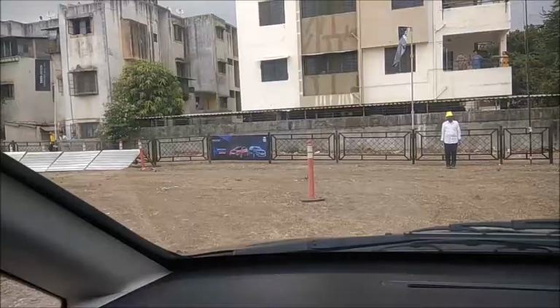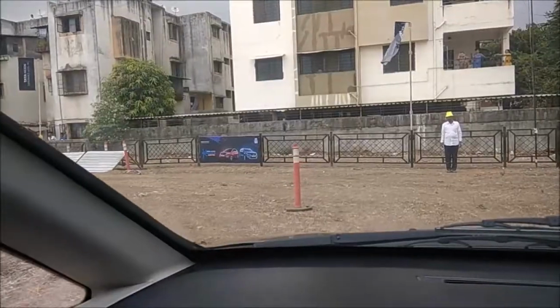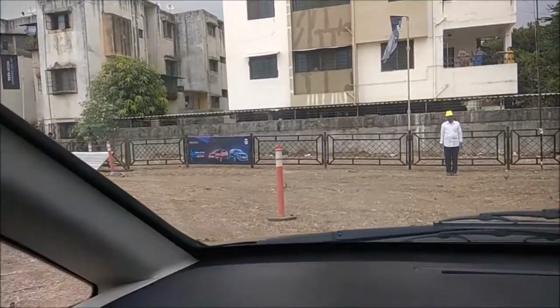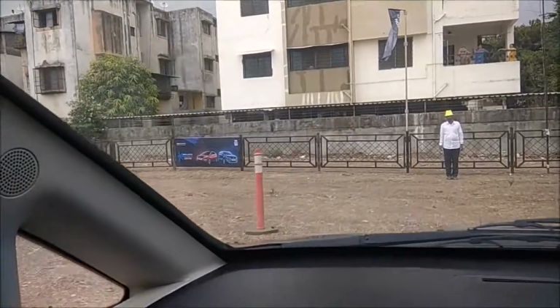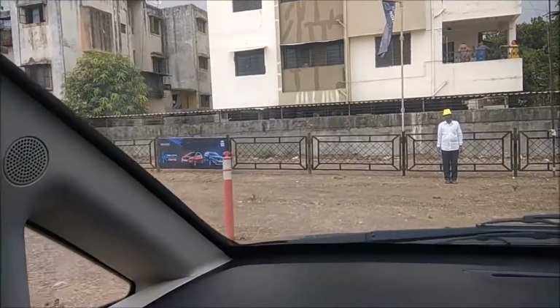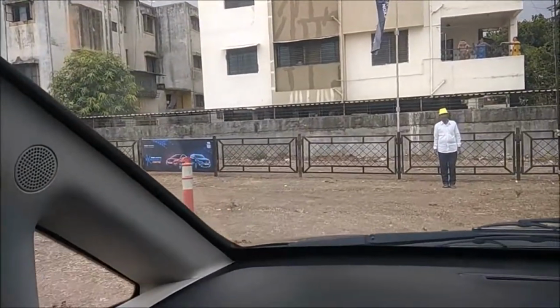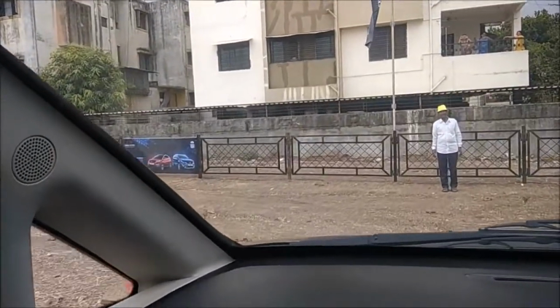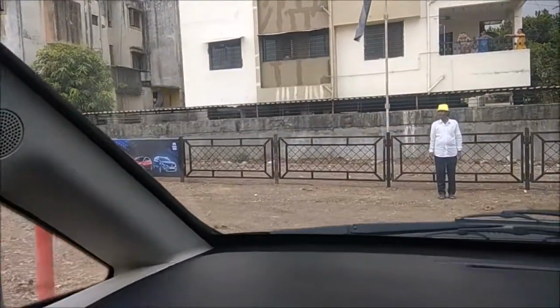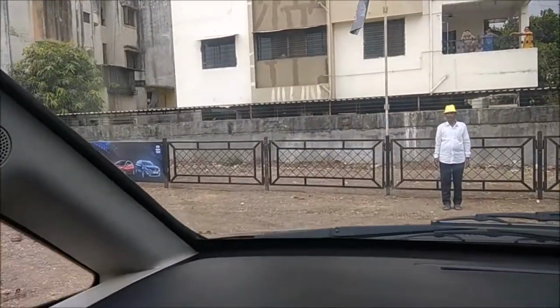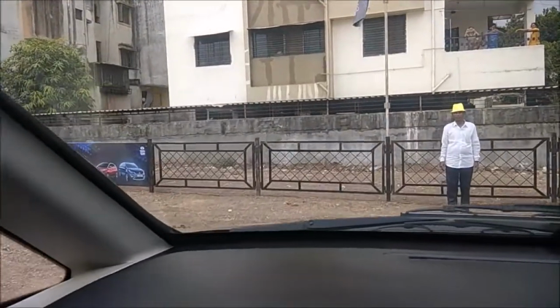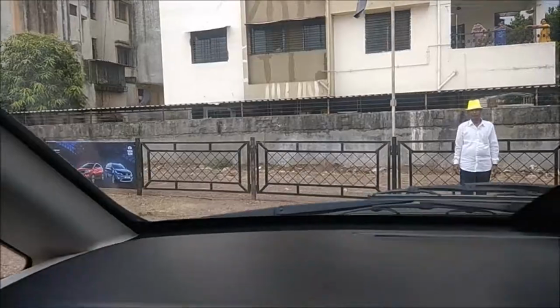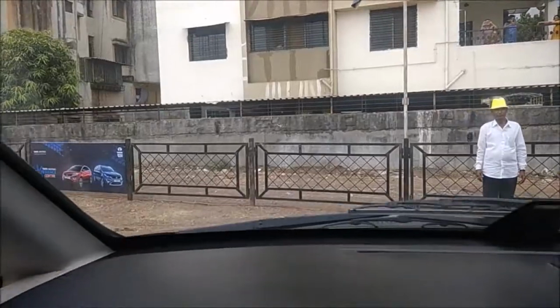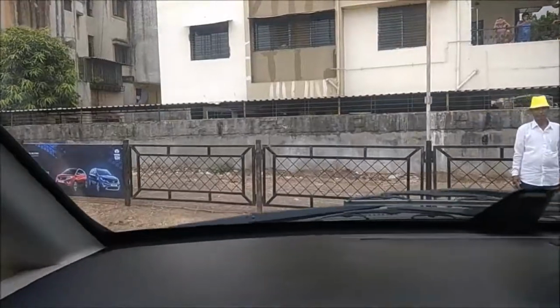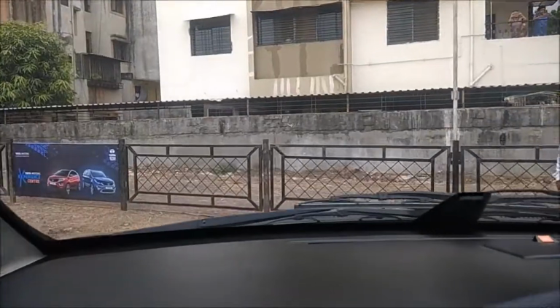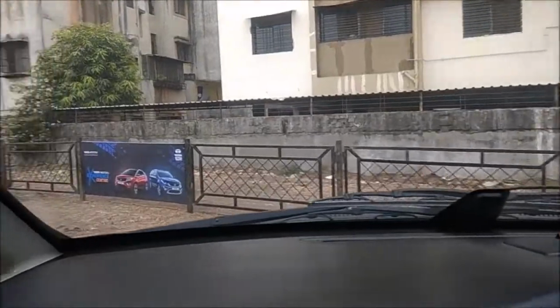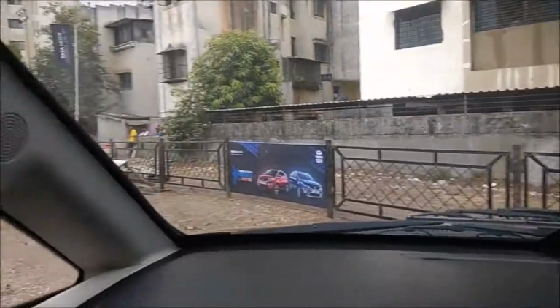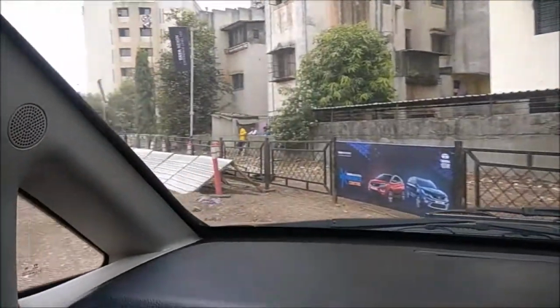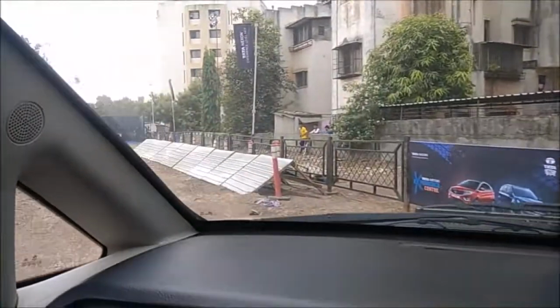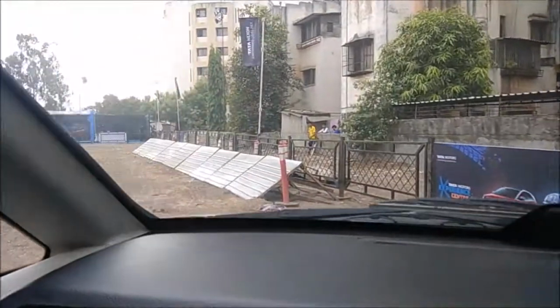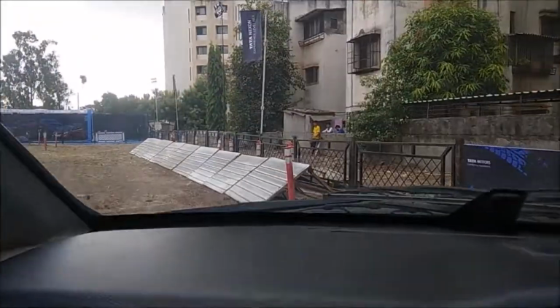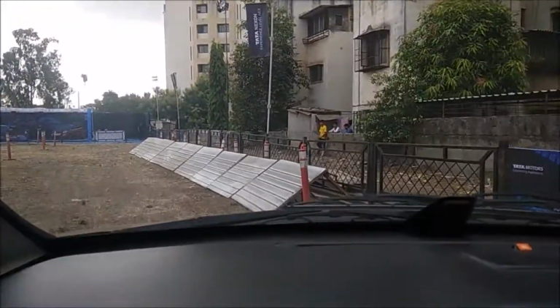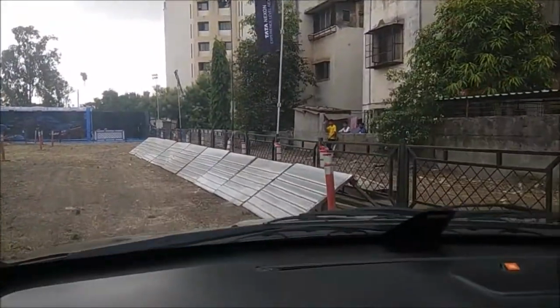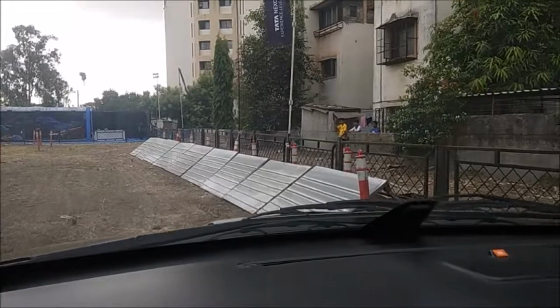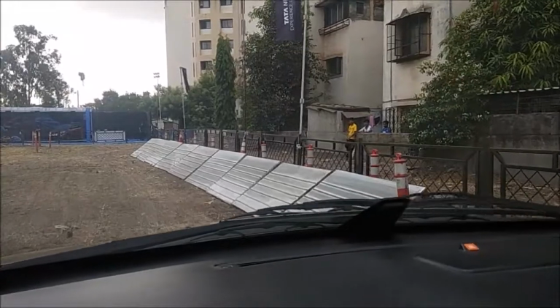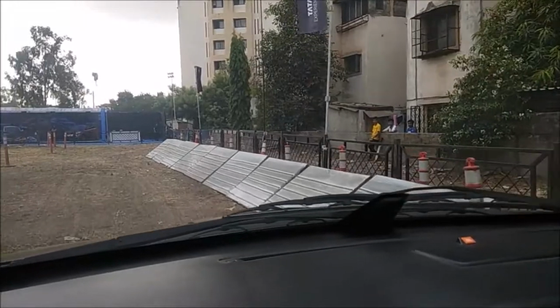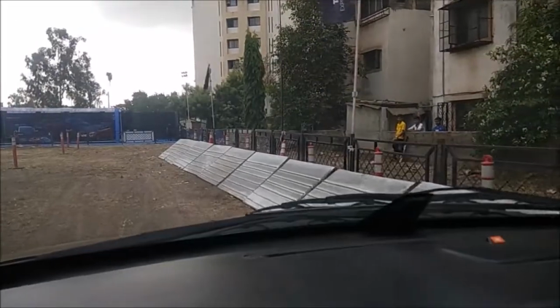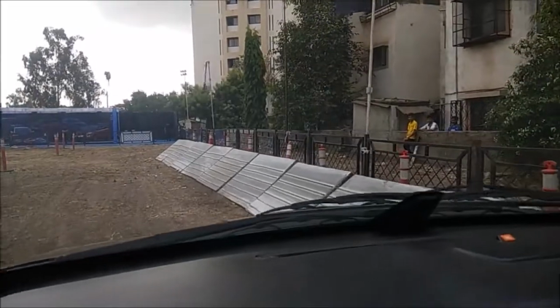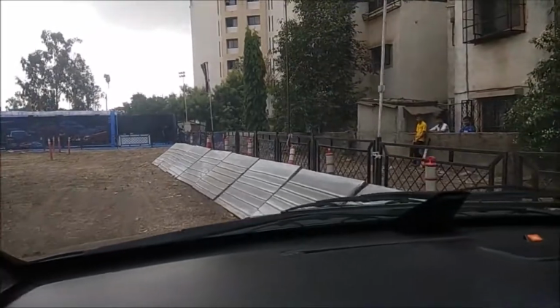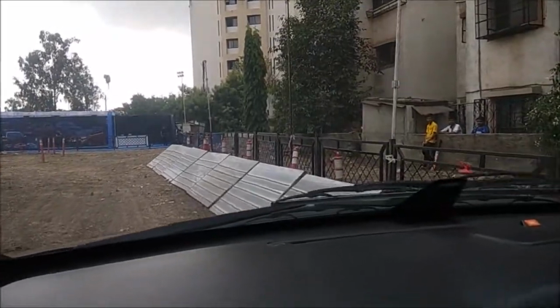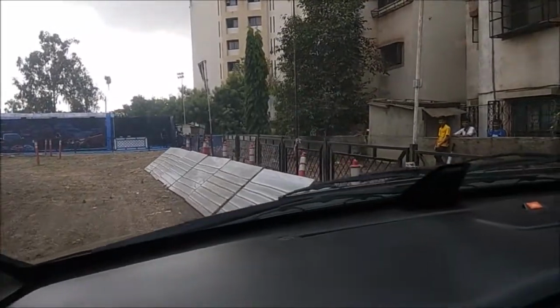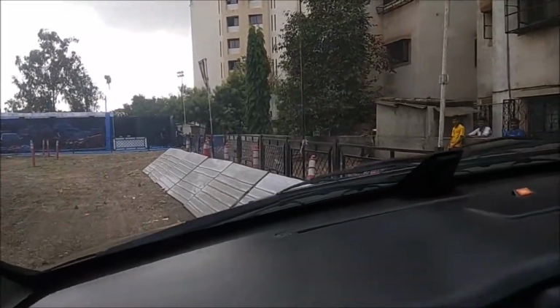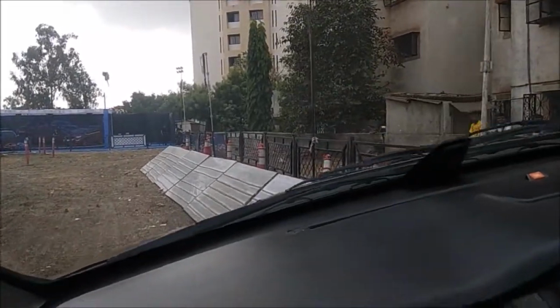When driving on side inclines, what happens is the vehicle slips, skates, and brings you down. This vehicle has electronic stability control with rollover mitigation, which helps you drive on such side inclines without slipping and skating.